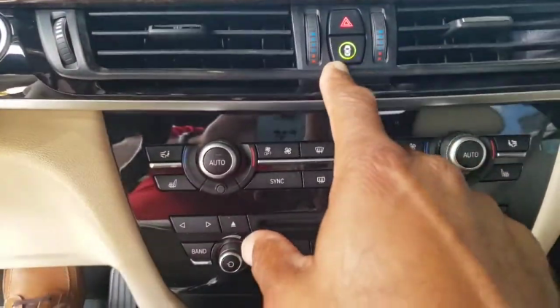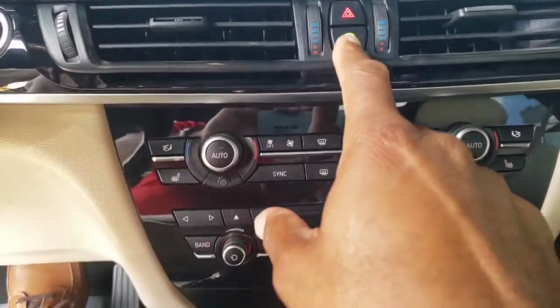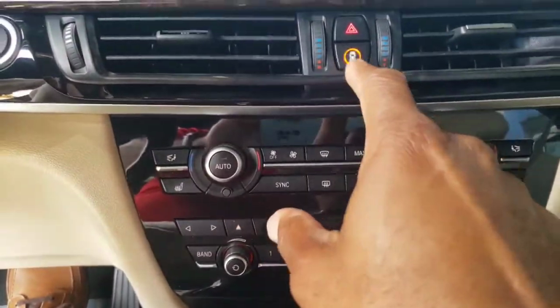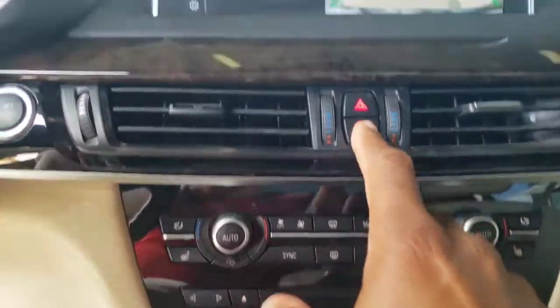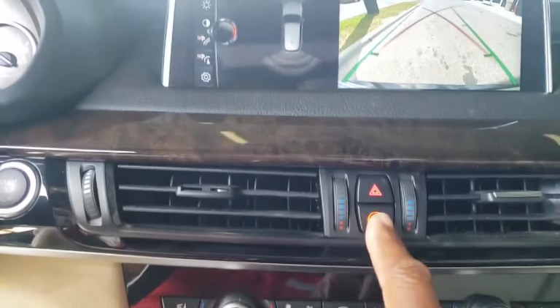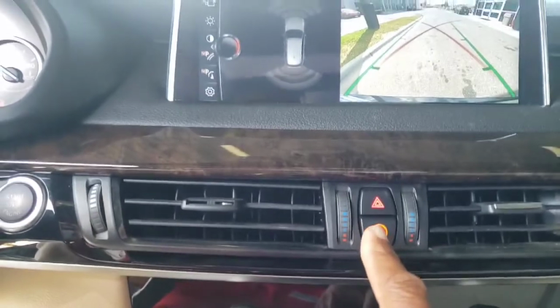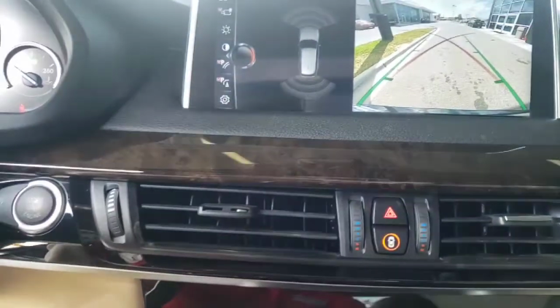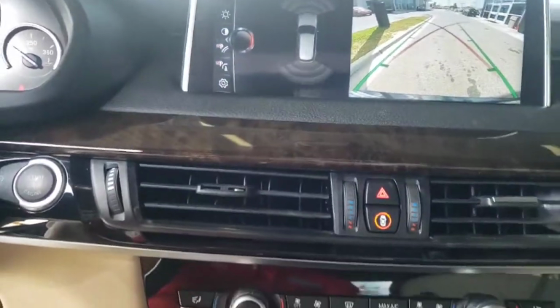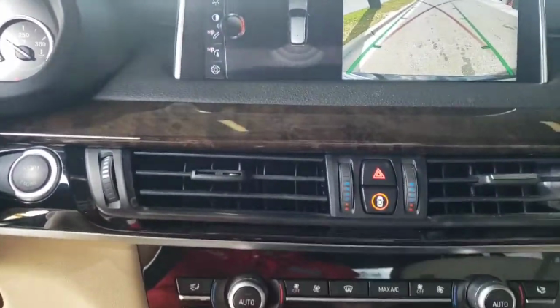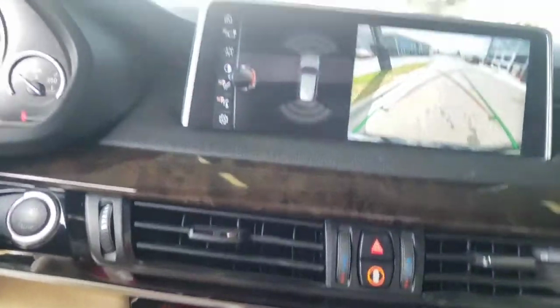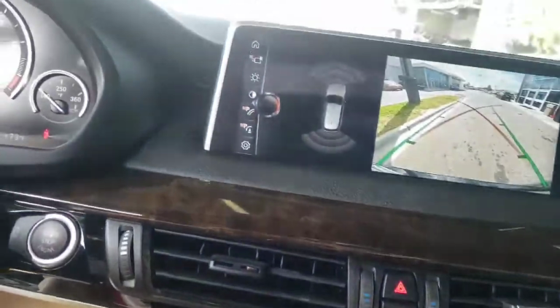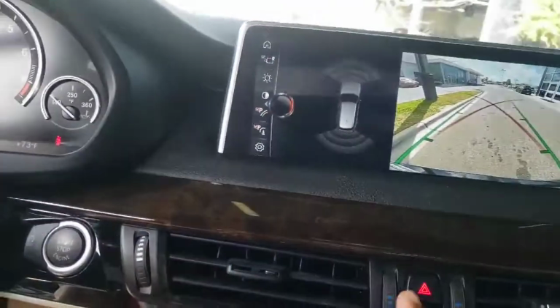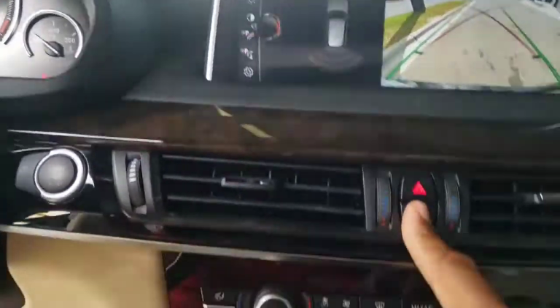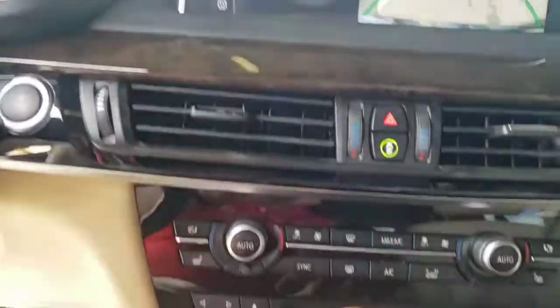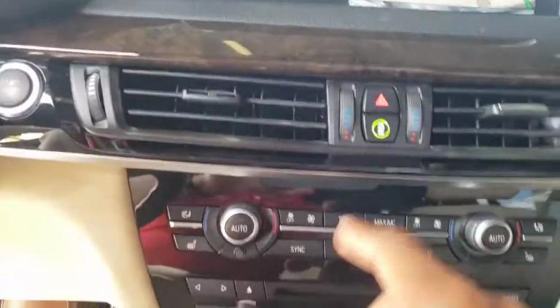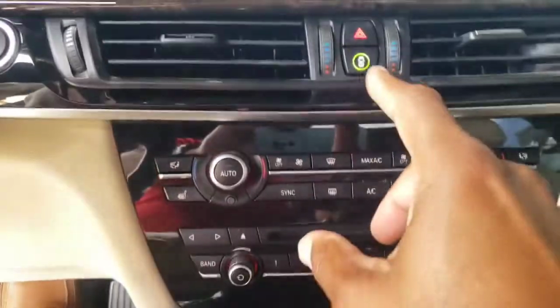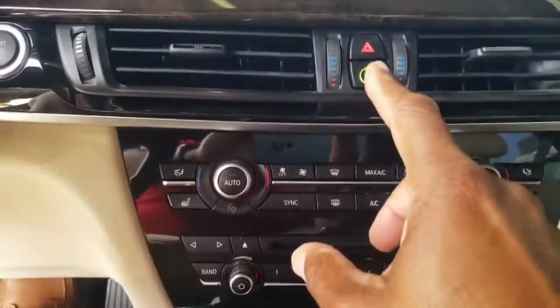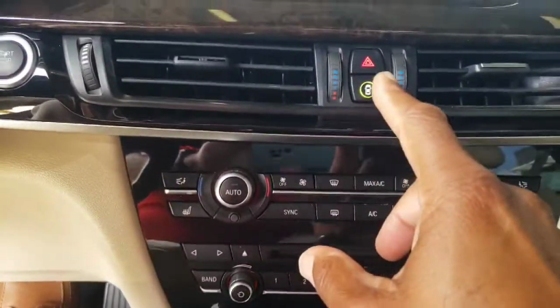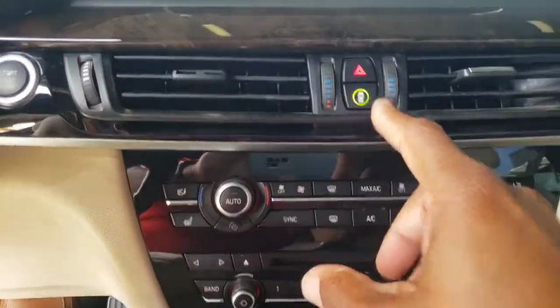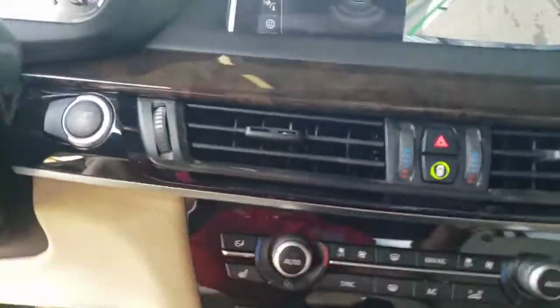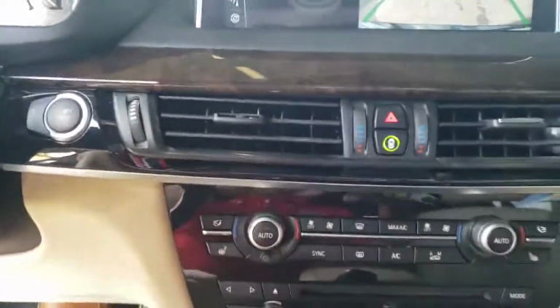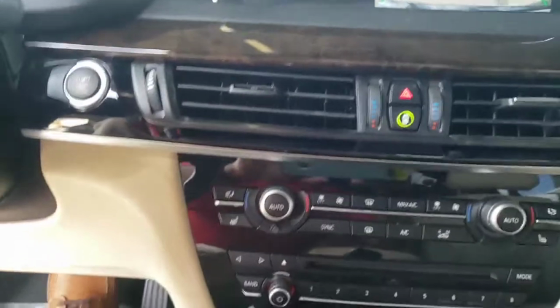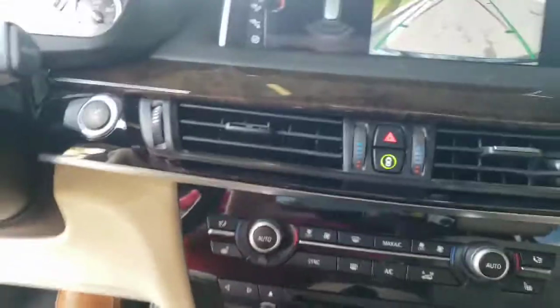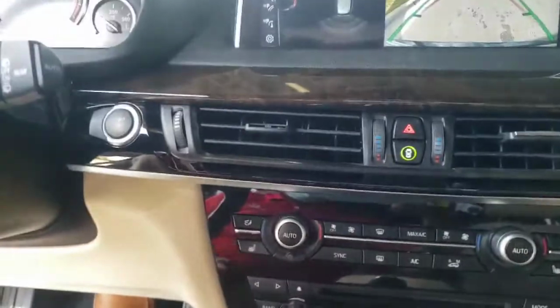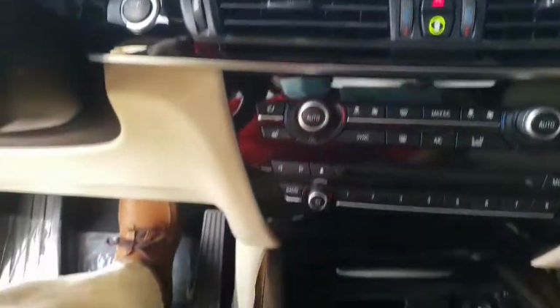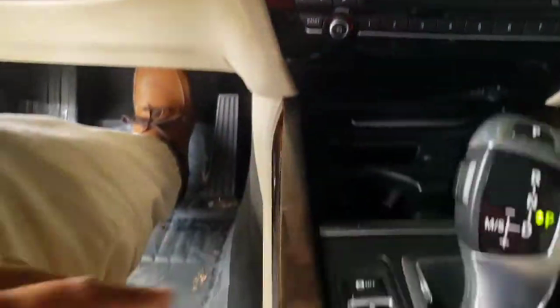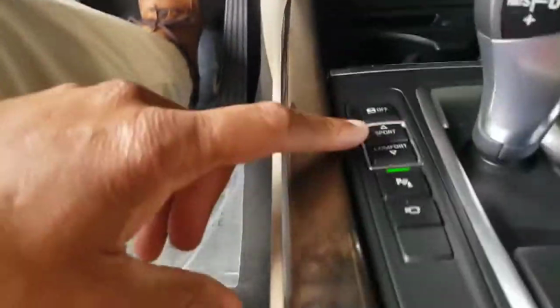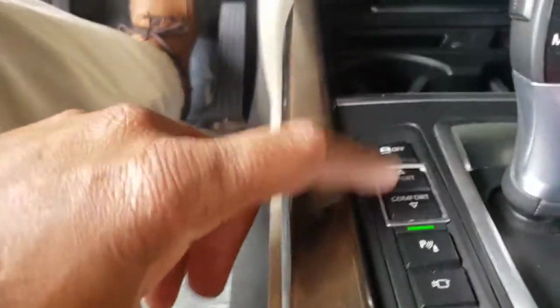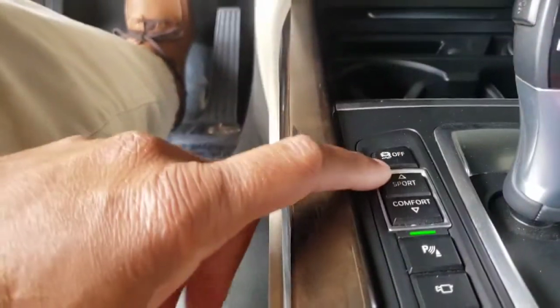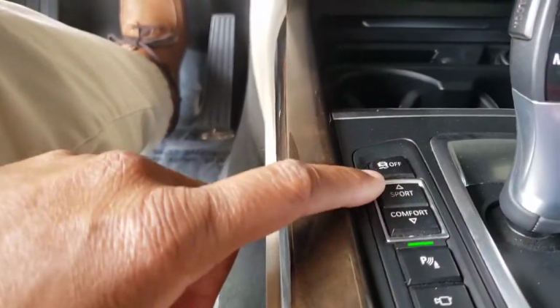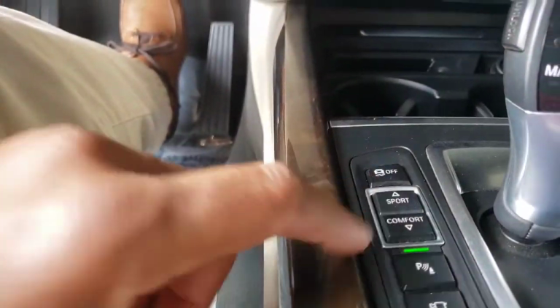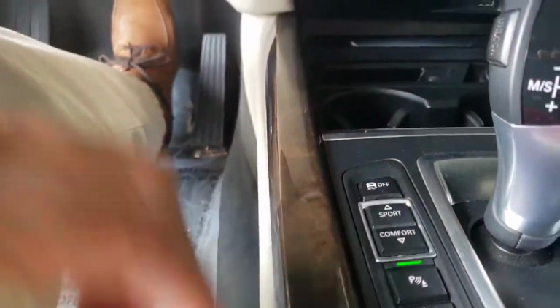It does have the button here for the collision avoidance system — you can activate that, which is kind of nice. And of course your different drive modes: sport and comfort.